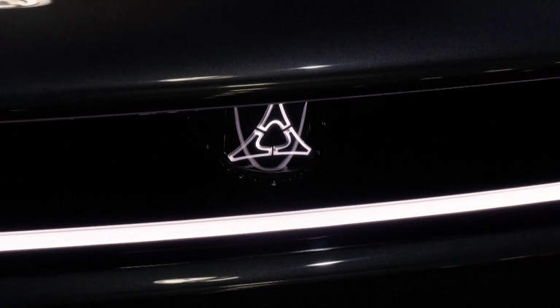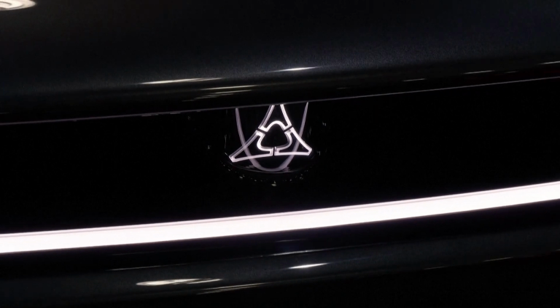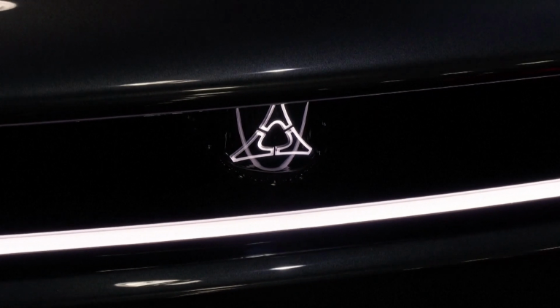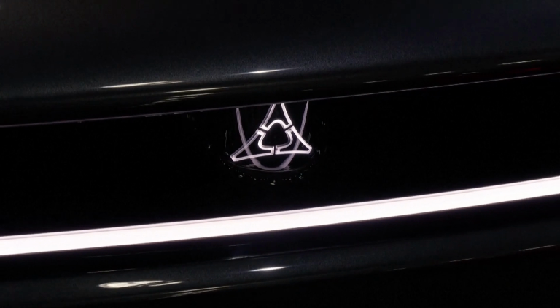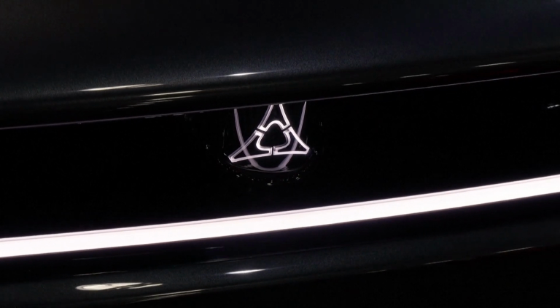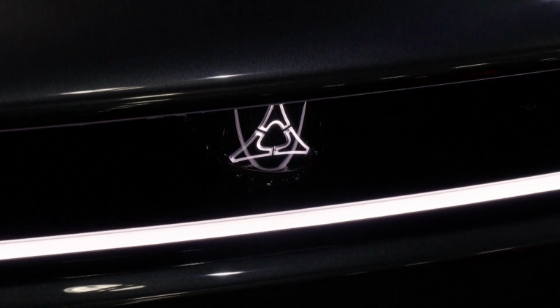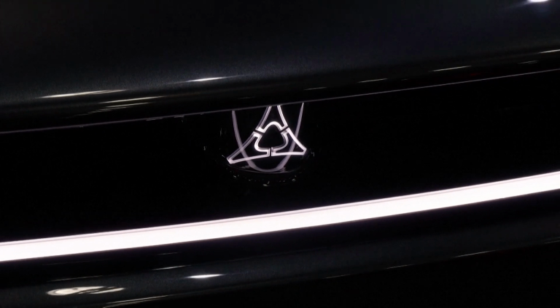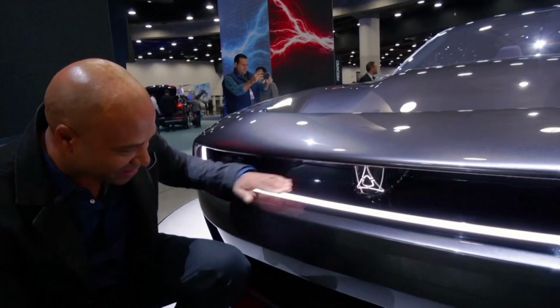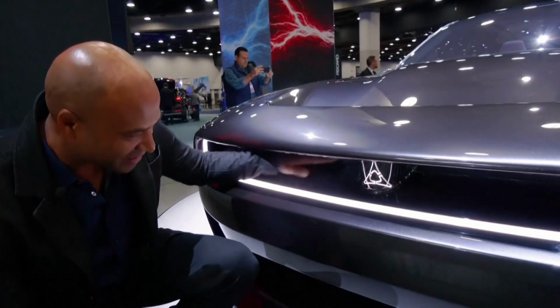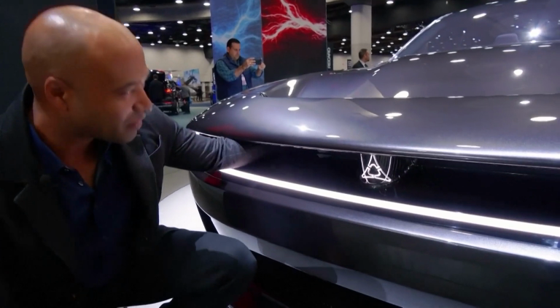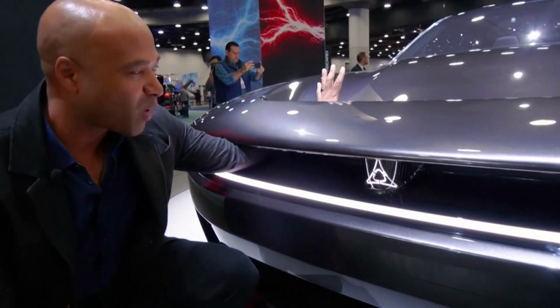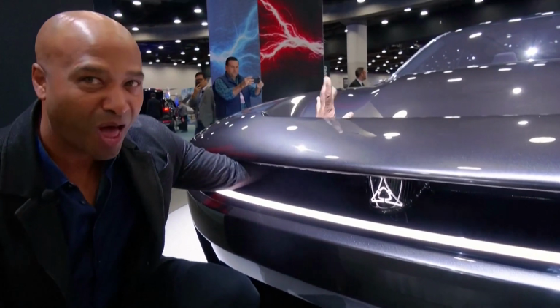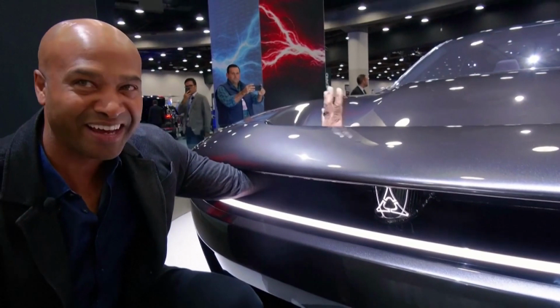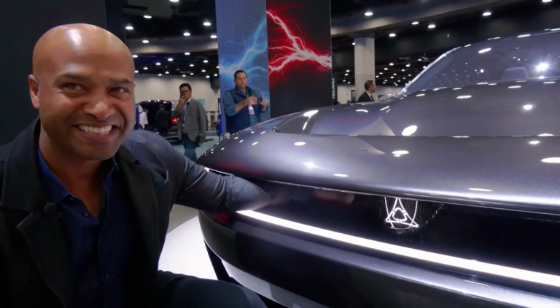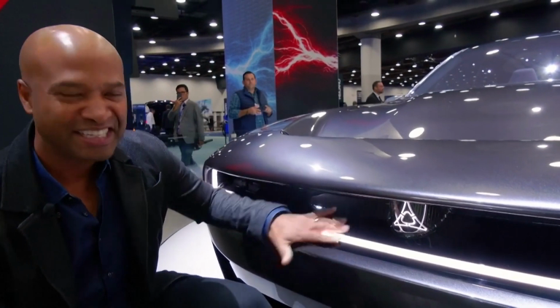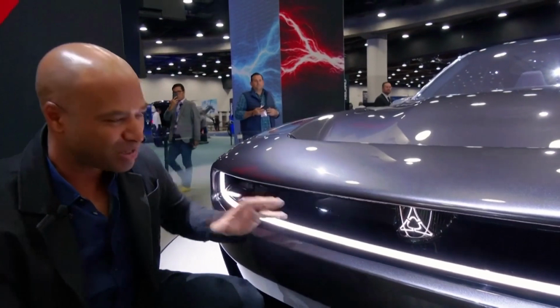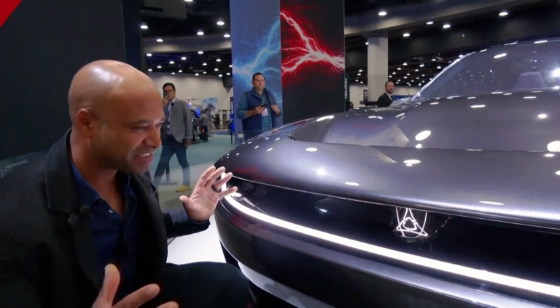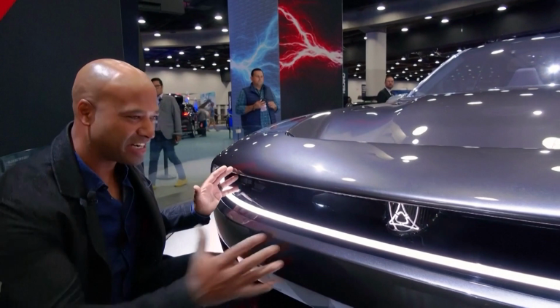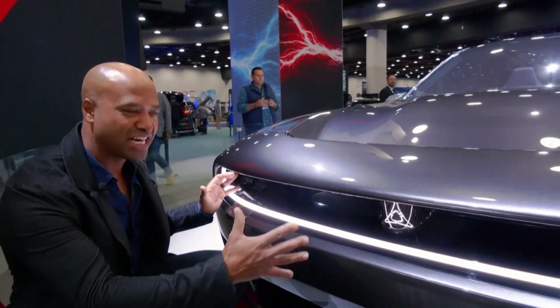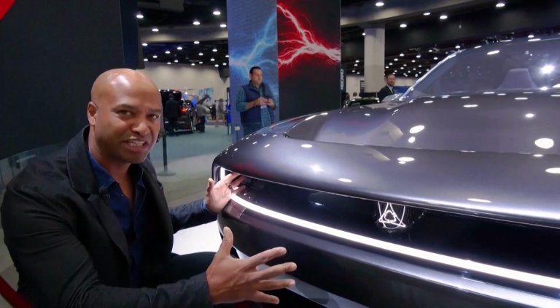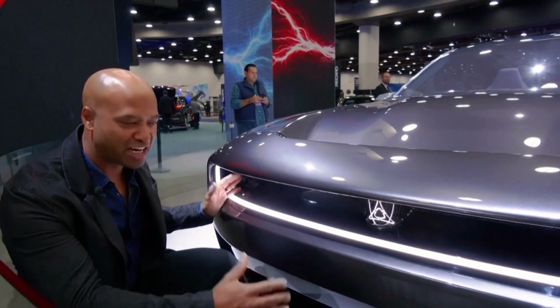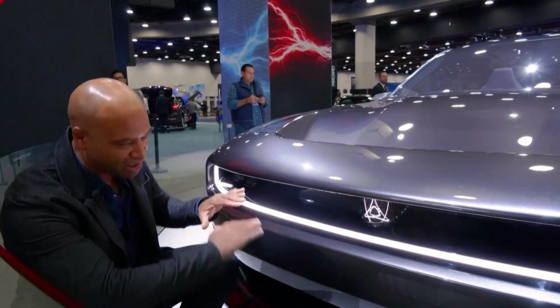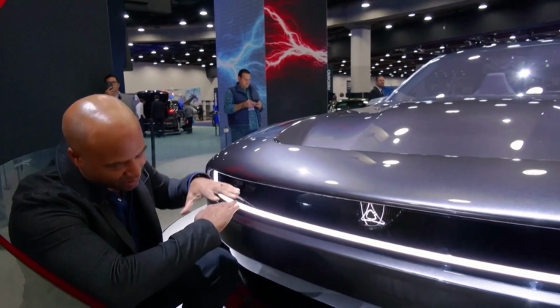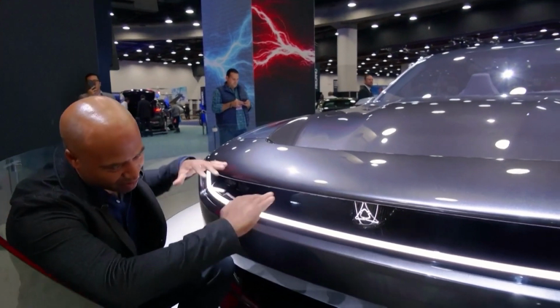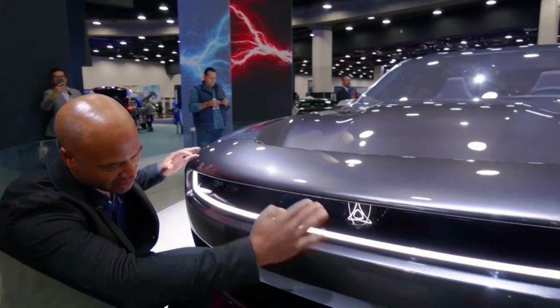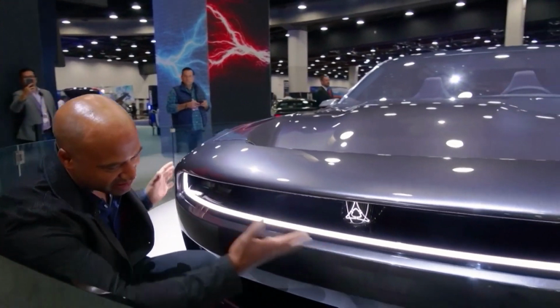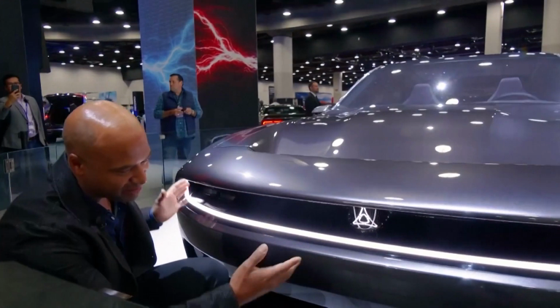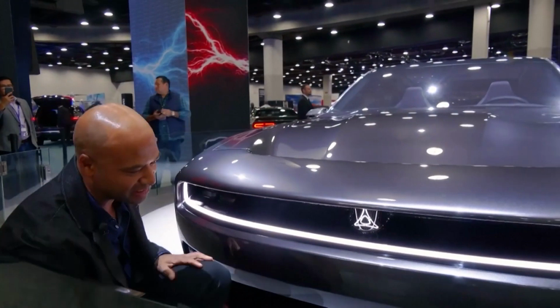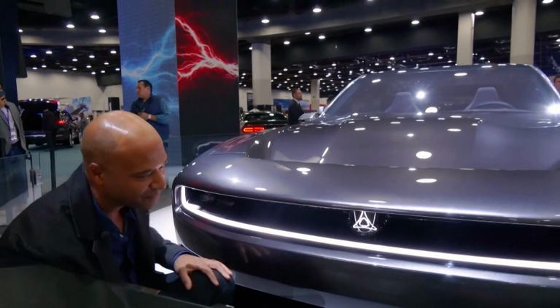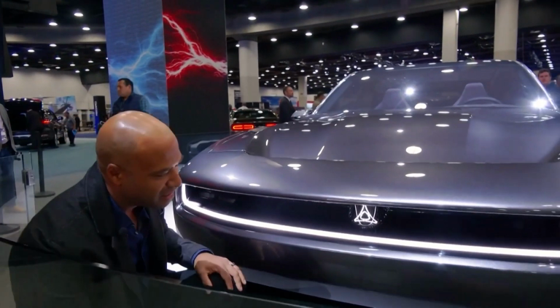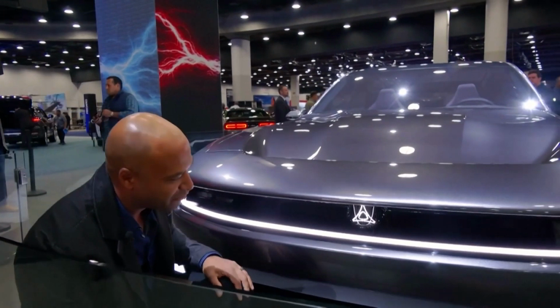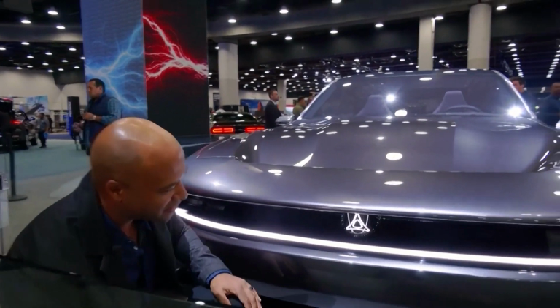Maybe one of the coolest parts about the Arwing is that all this is an aerodynamic channel, but also doubles as this menacing front end.